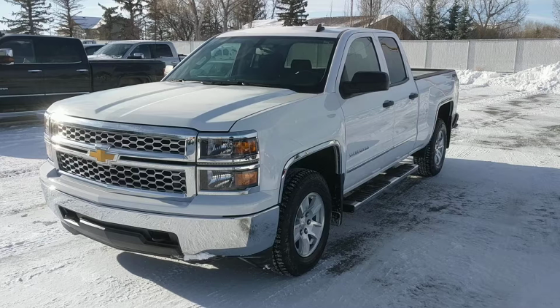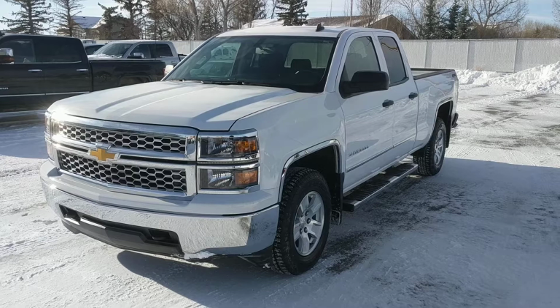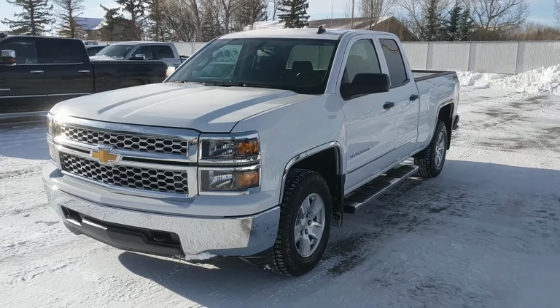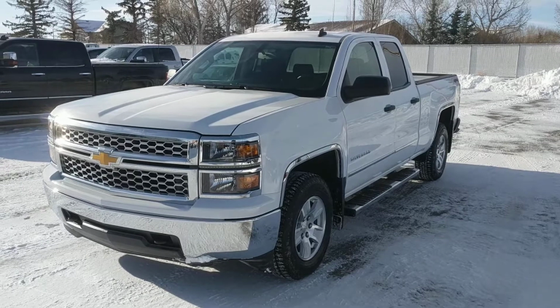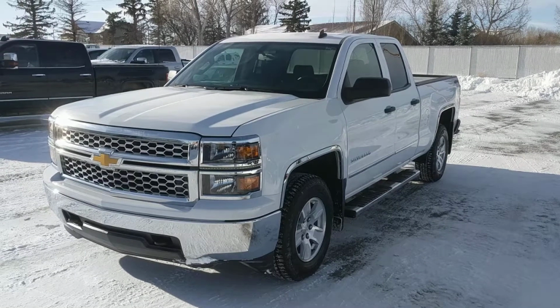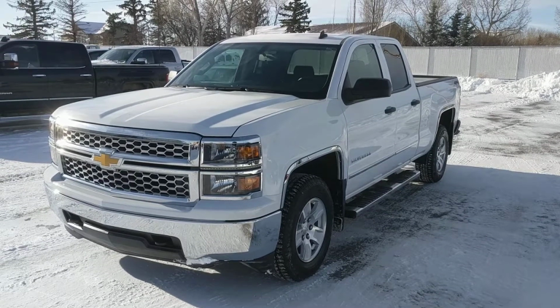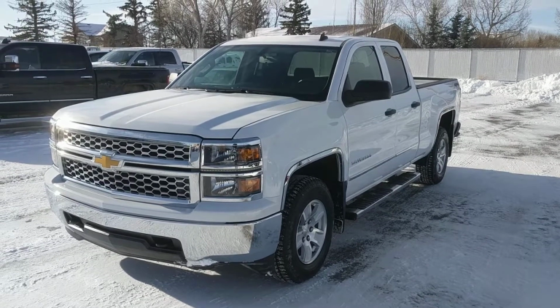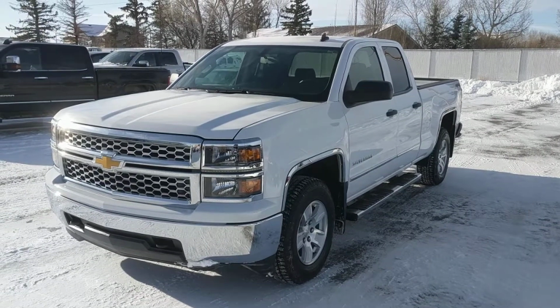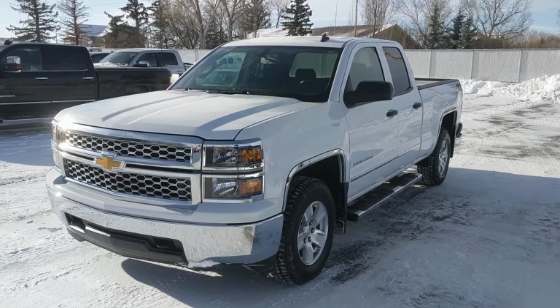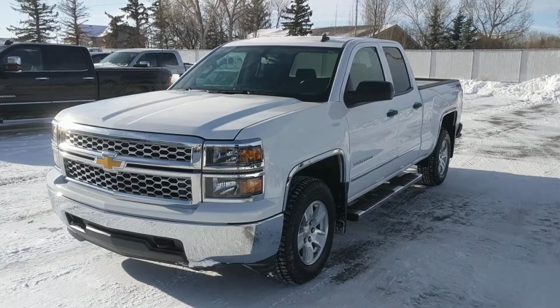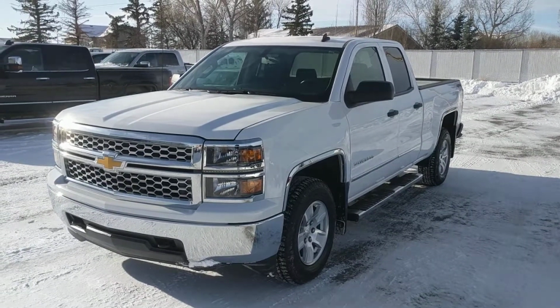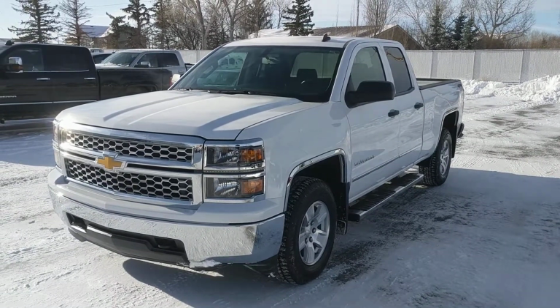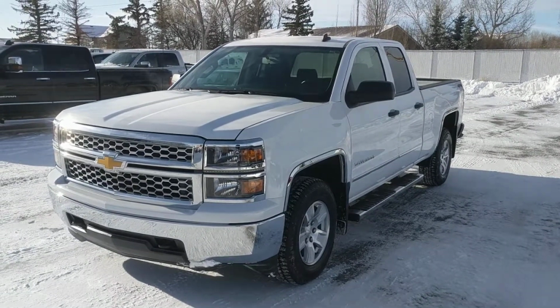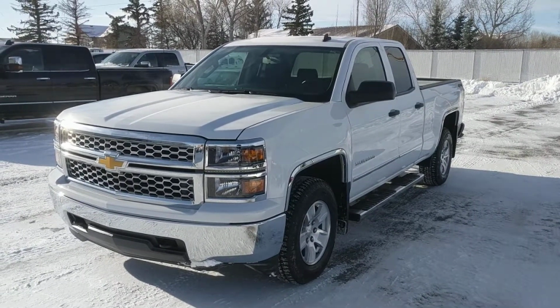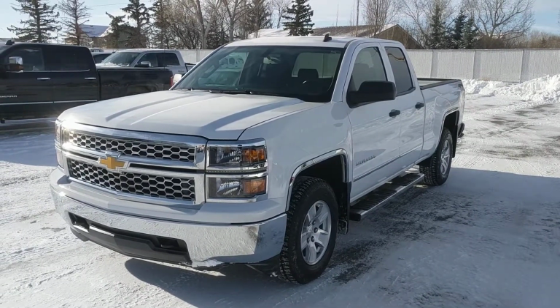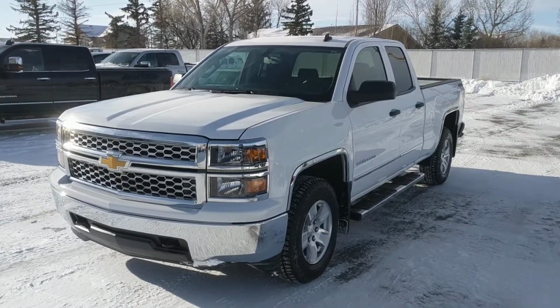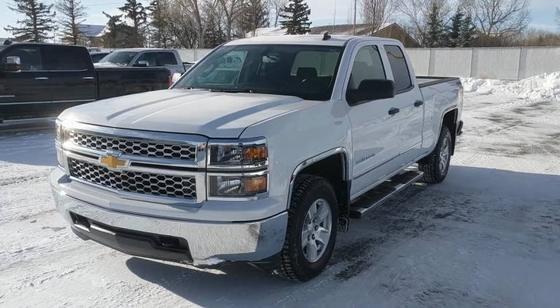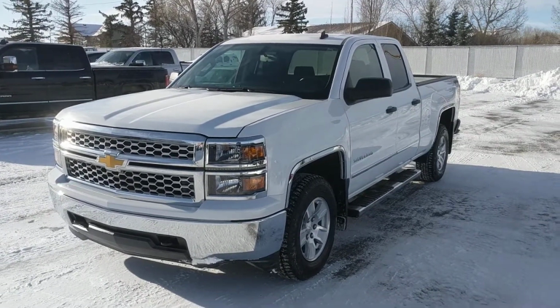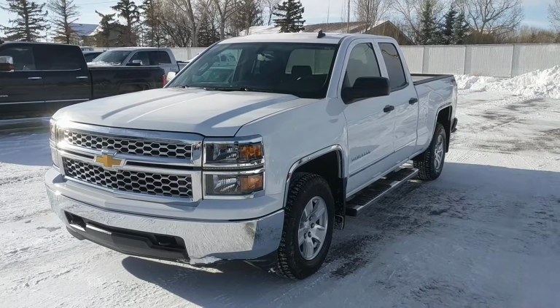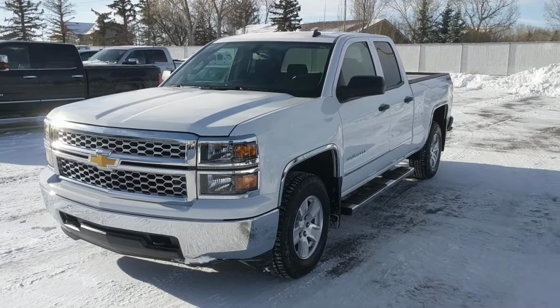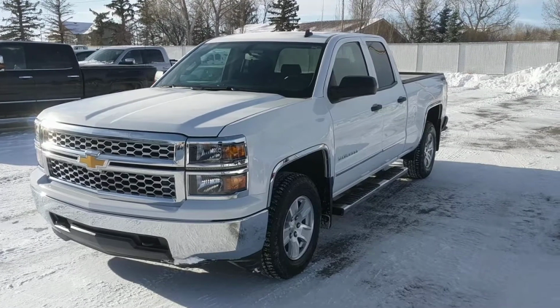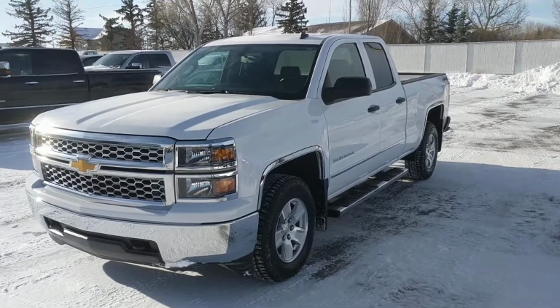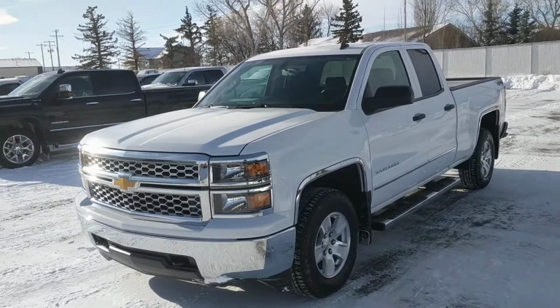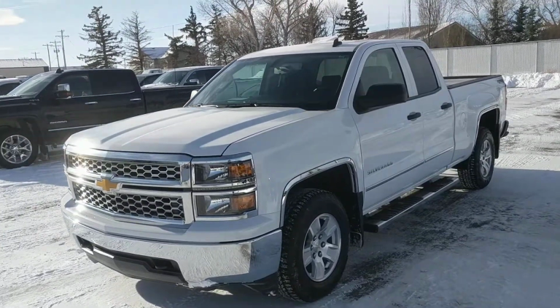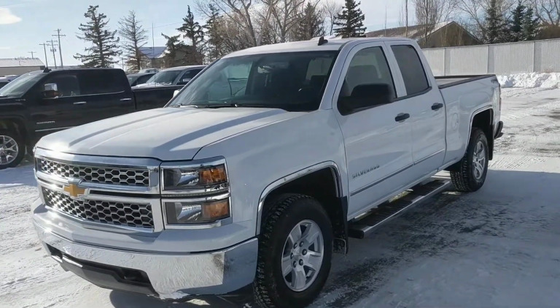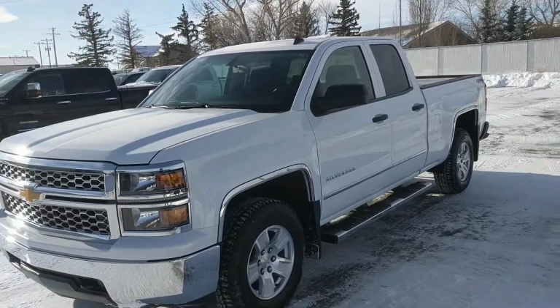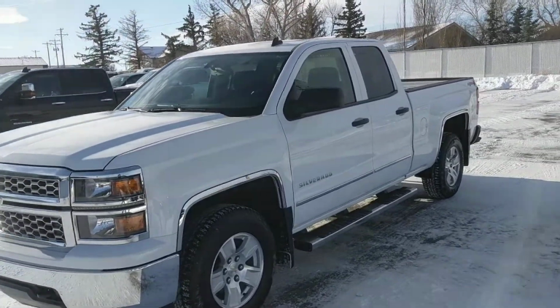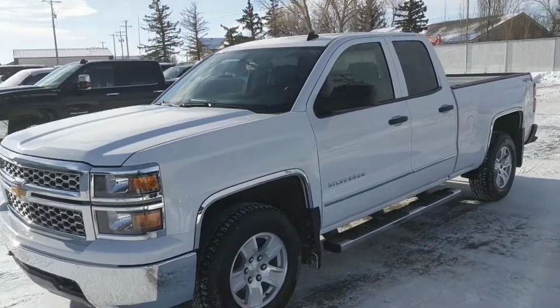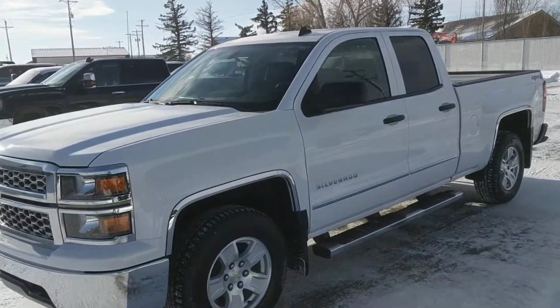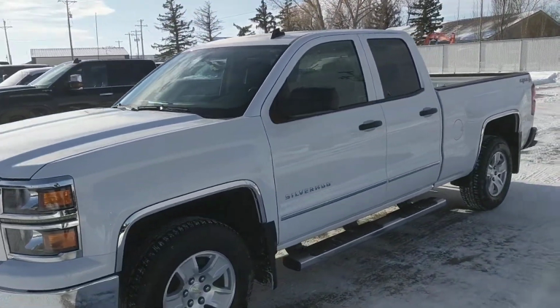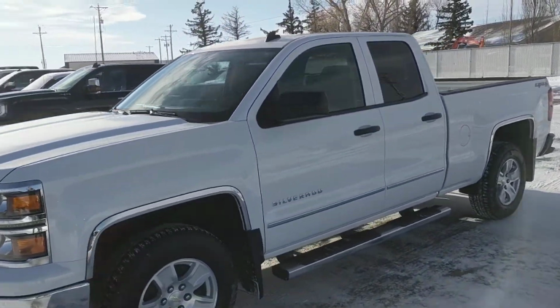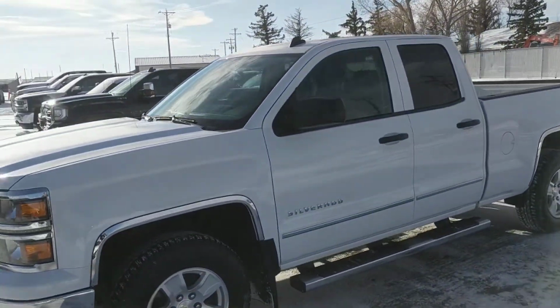It's a great day here at Davis Chevrolet in Claresholm, Alberta. Today we're looking at unit 137027. This is a 2014 Chevrolet Silverado 1500.